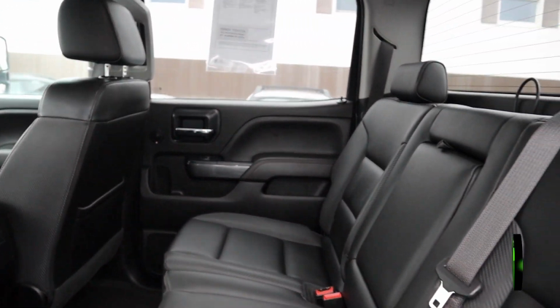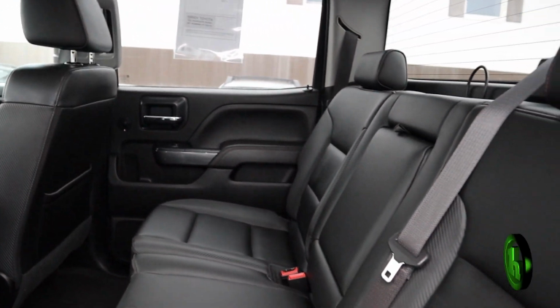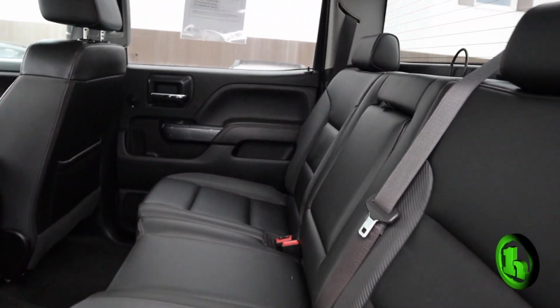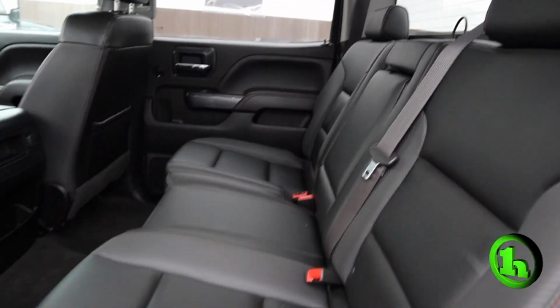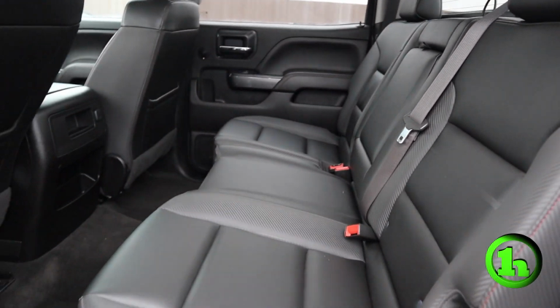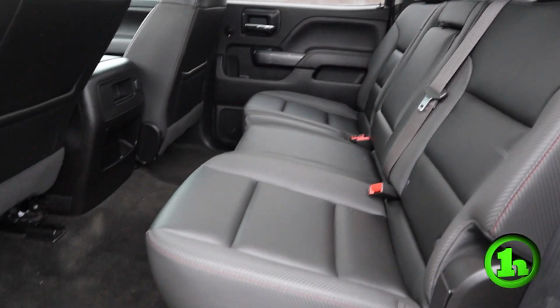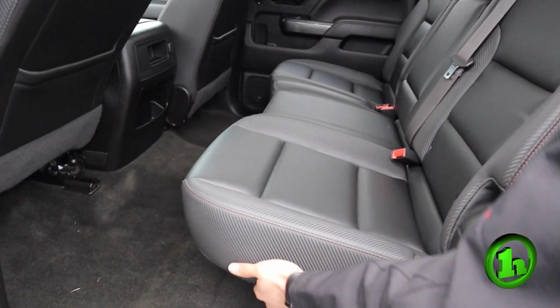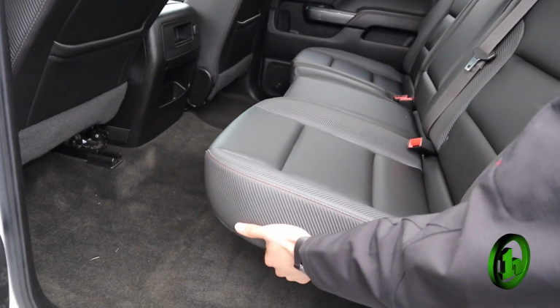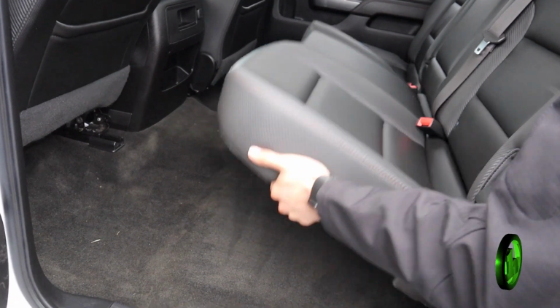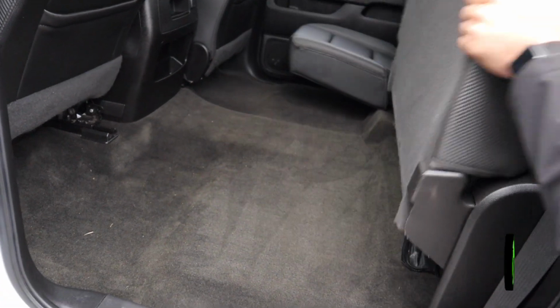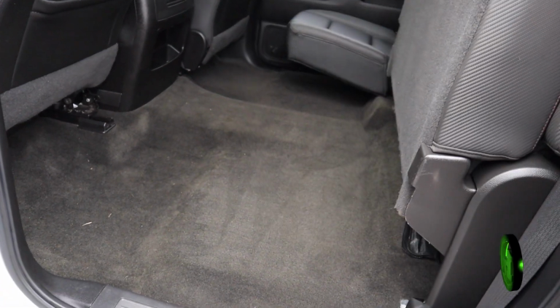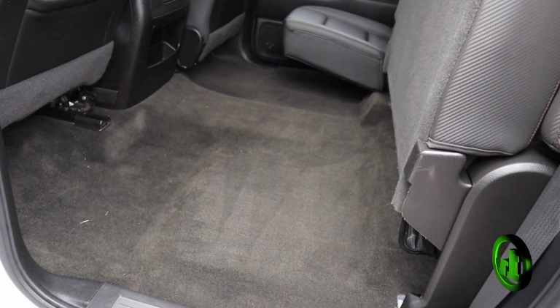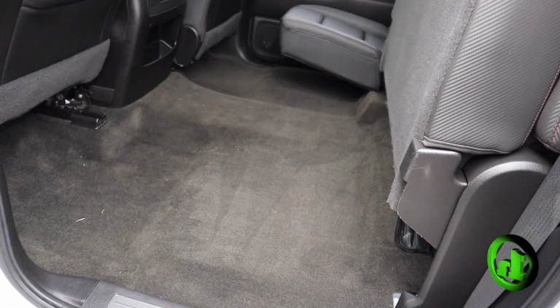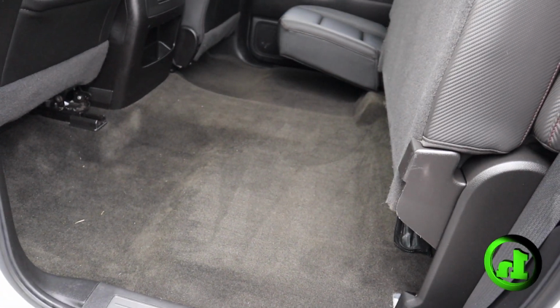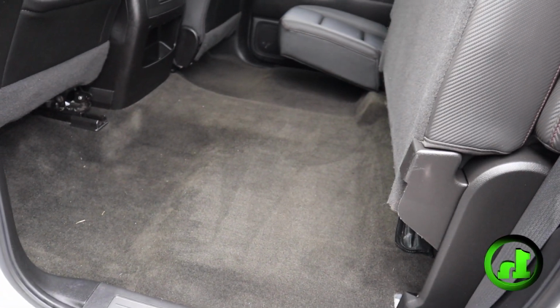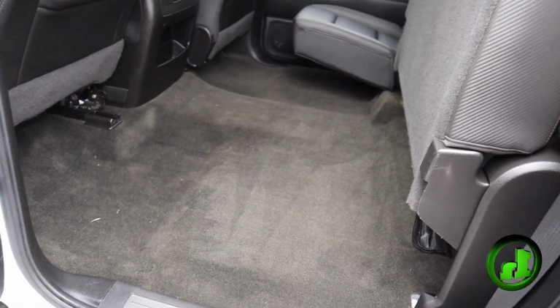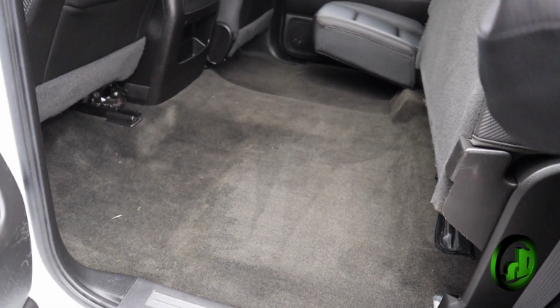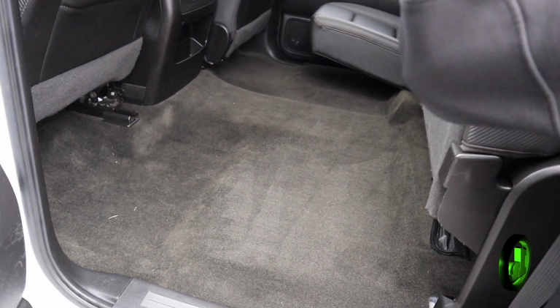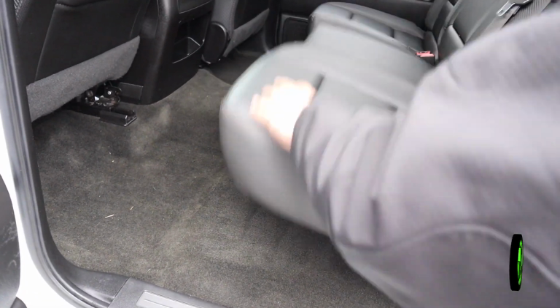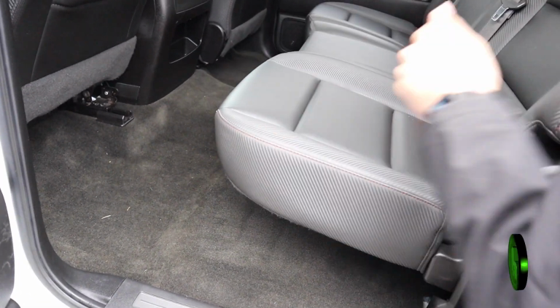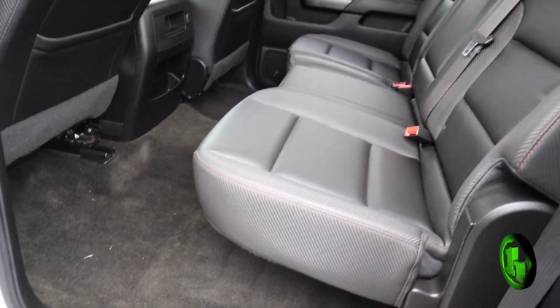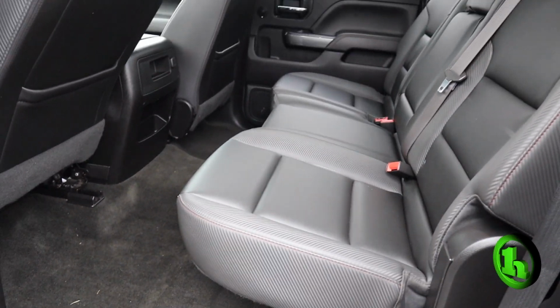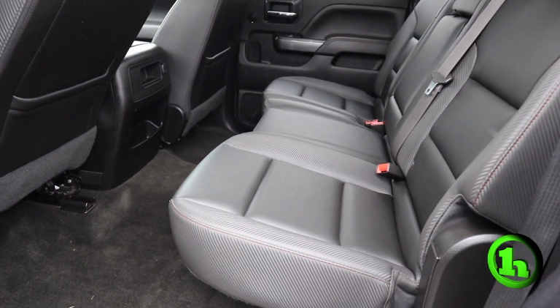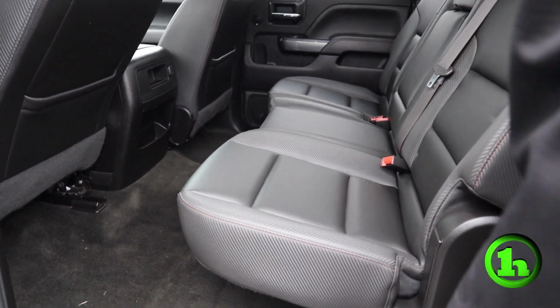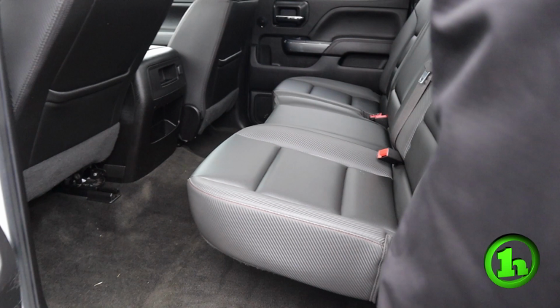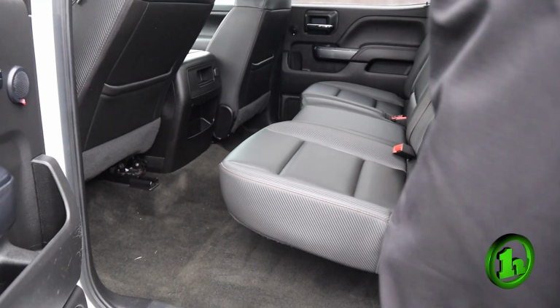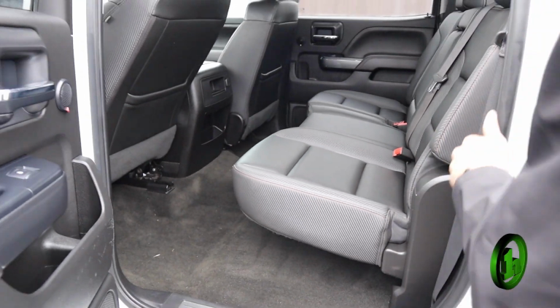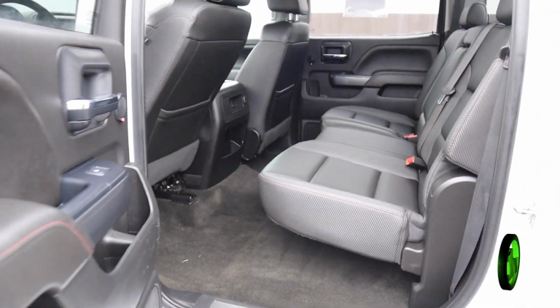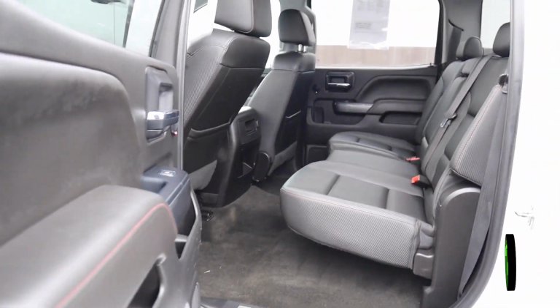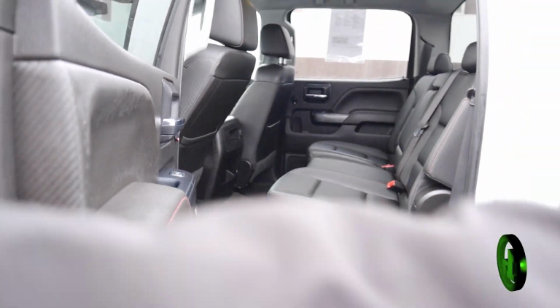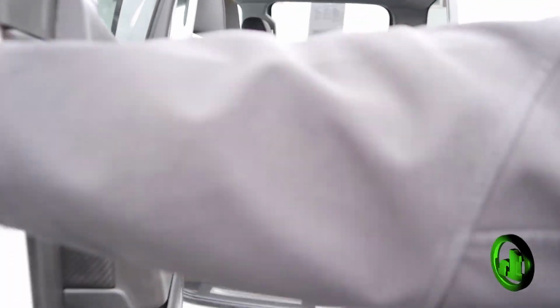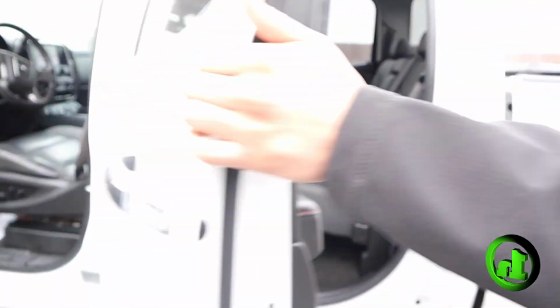The thing about these seats — easy up — you can utilize more of the space, and easy down, just in case you've got some passengers that want to go for a trip.